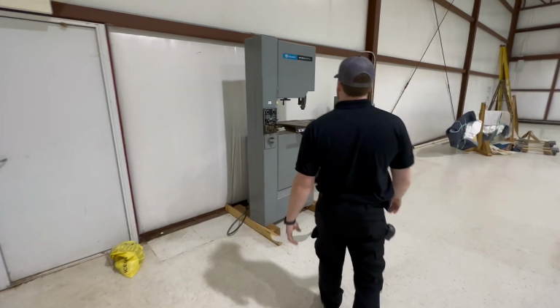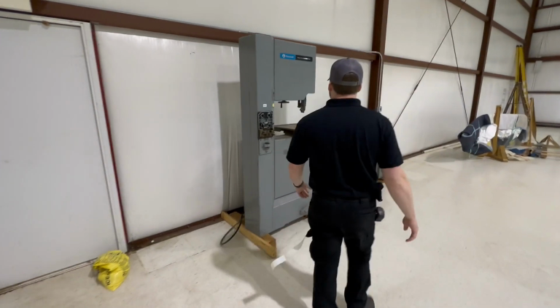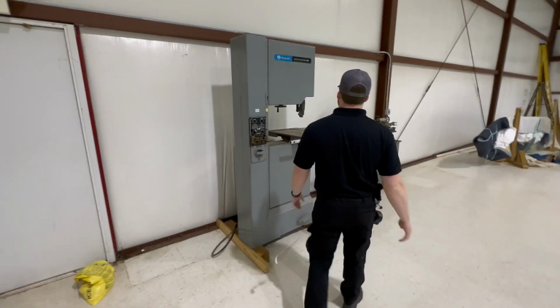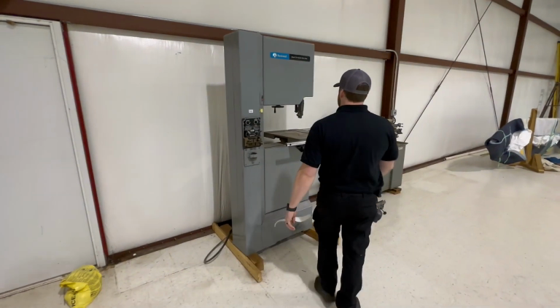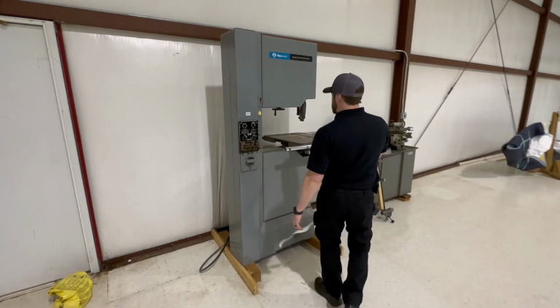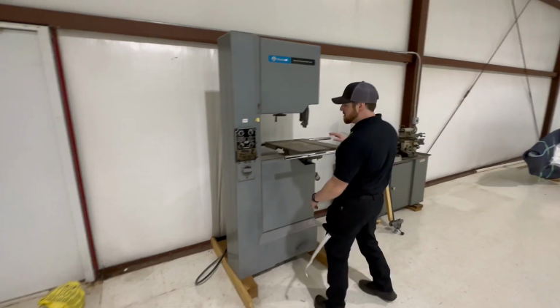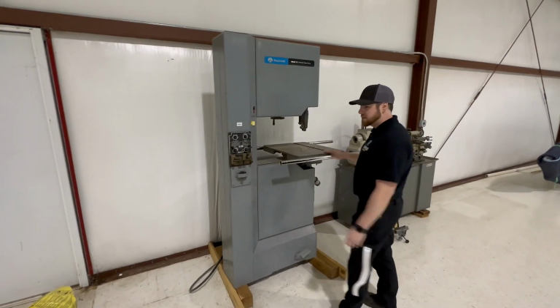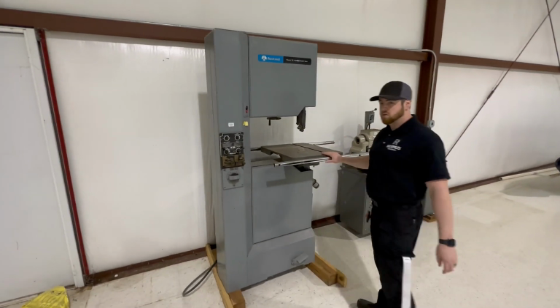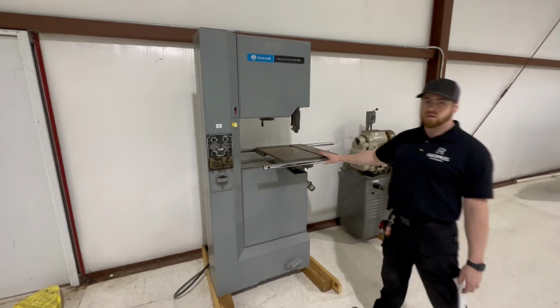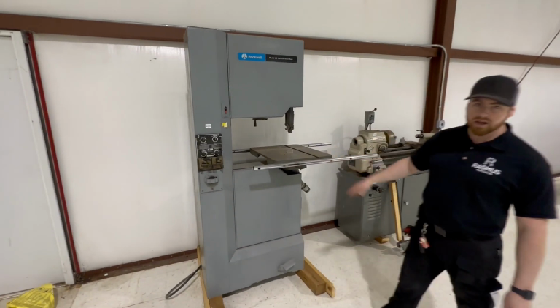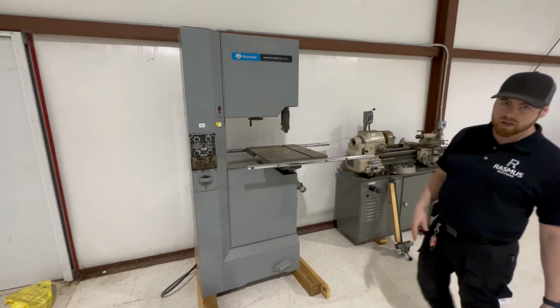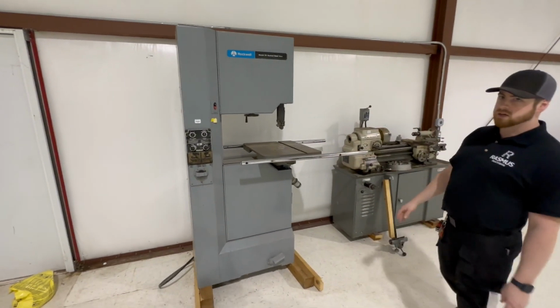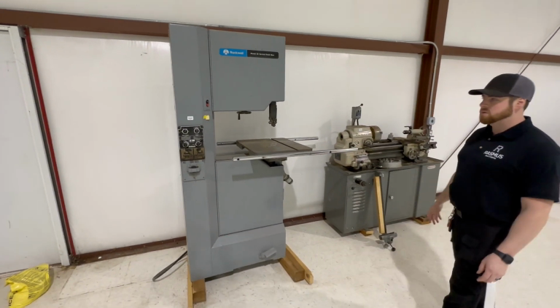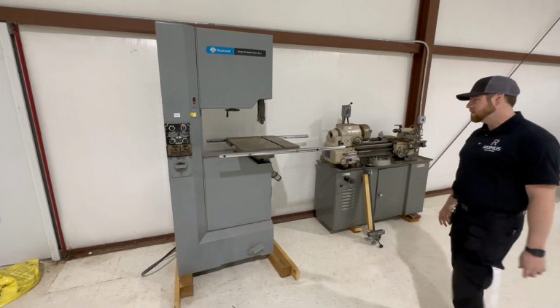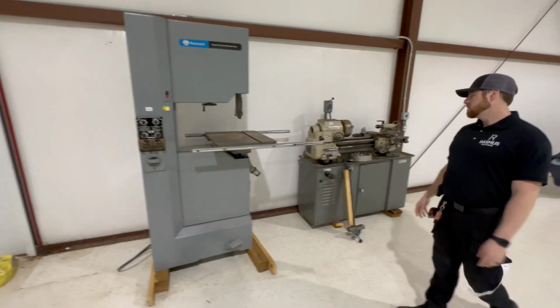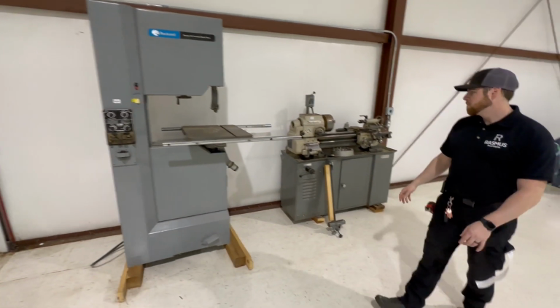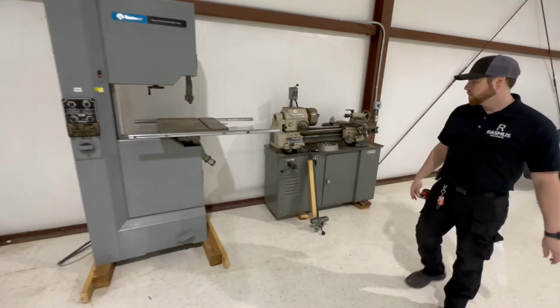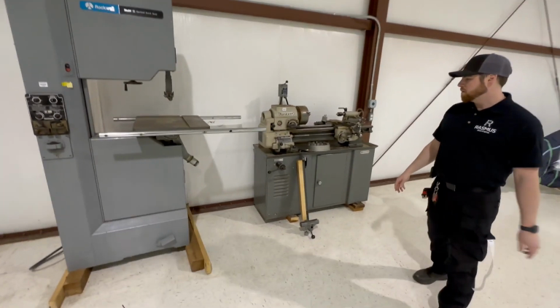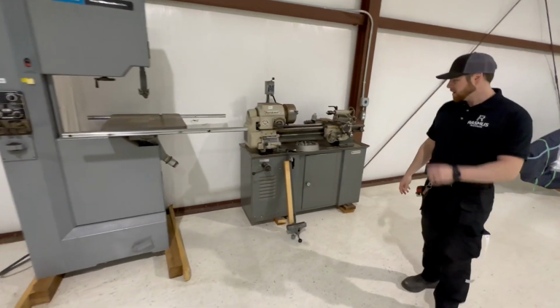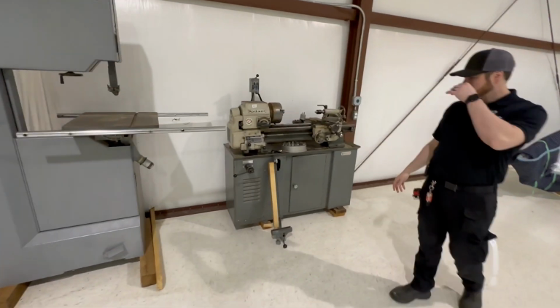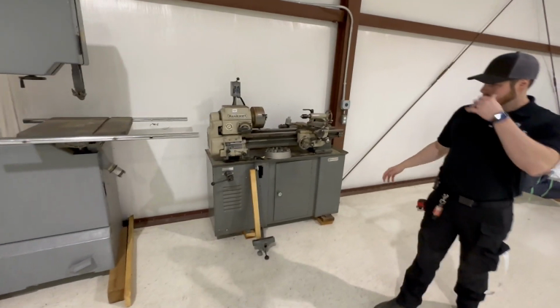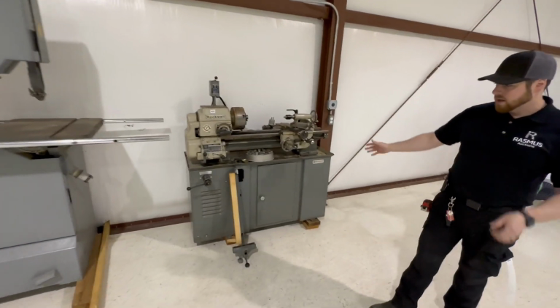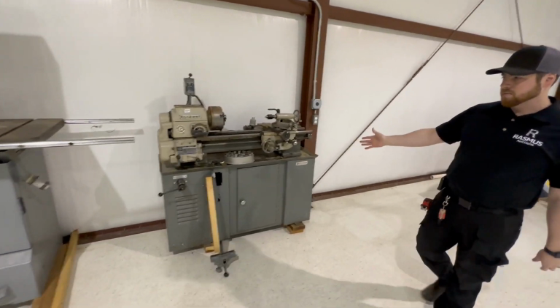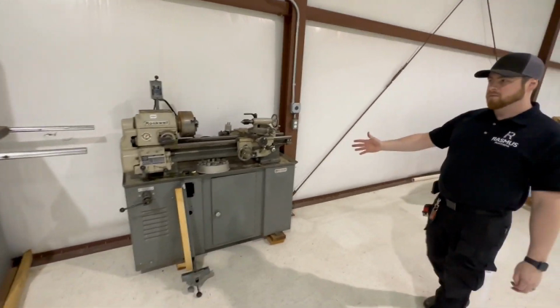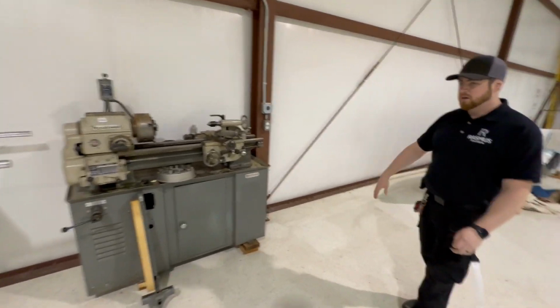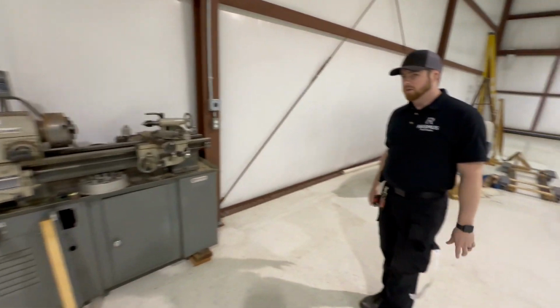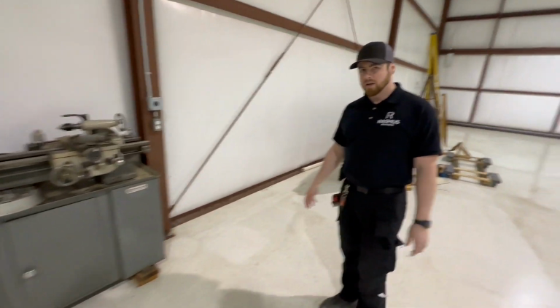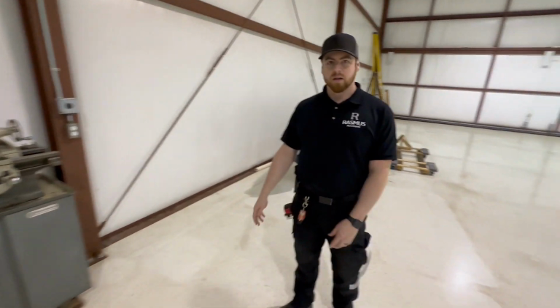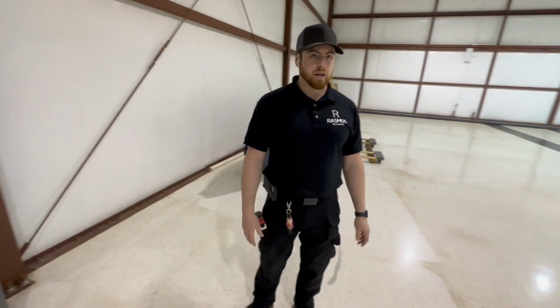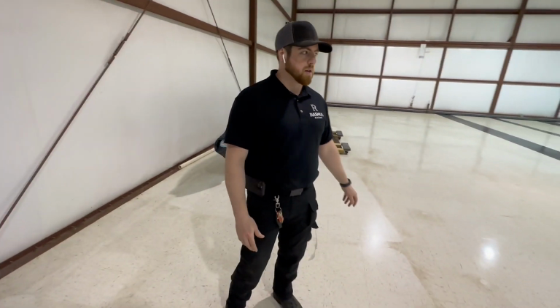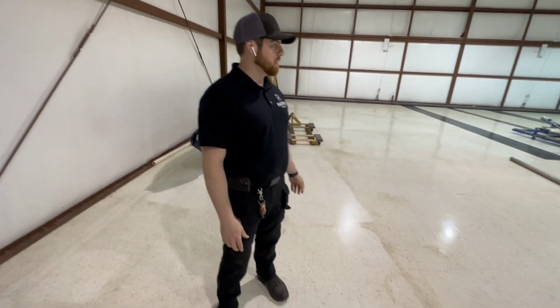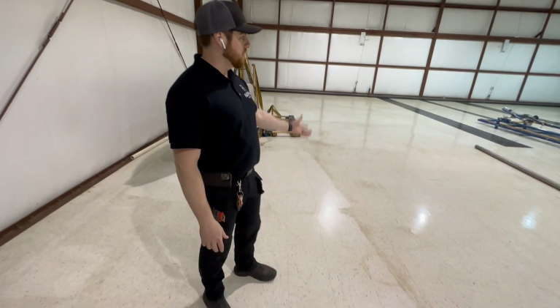We've got another bandsaw — the seller will add the band to it before pickup. And the beautiful Rockwell lathe again on the ground.